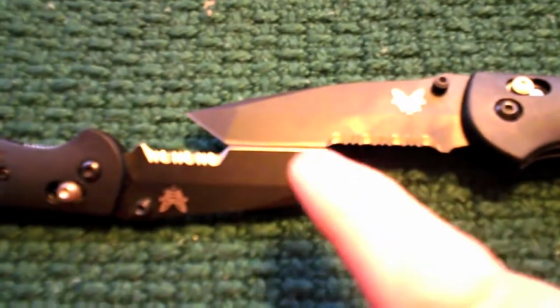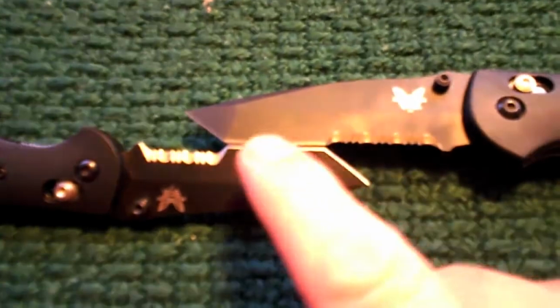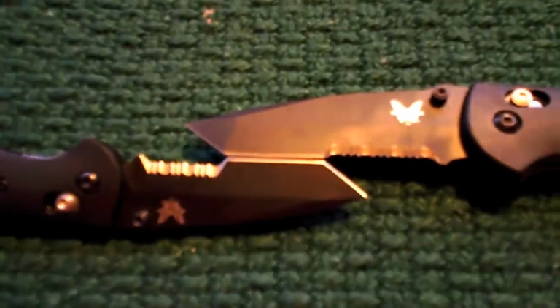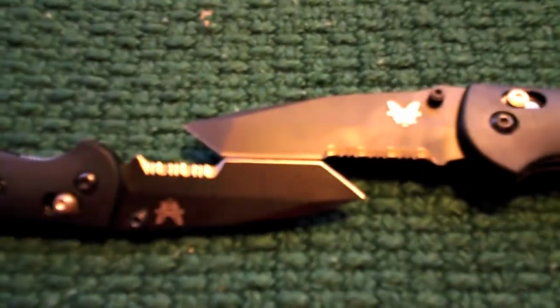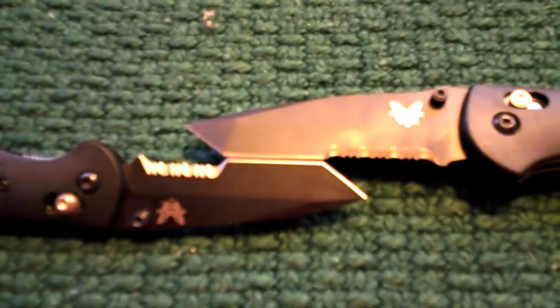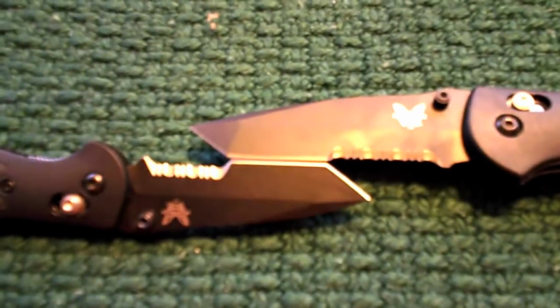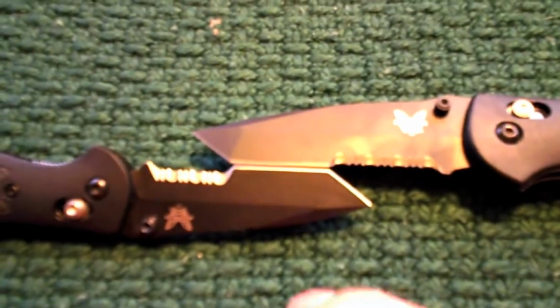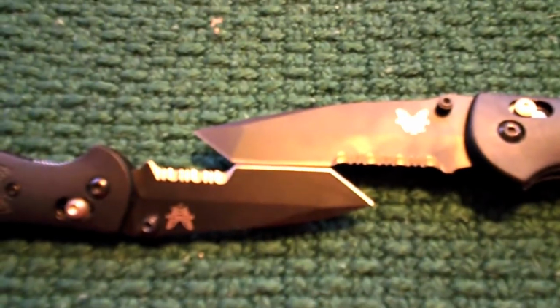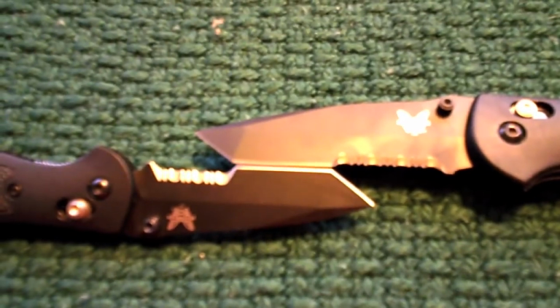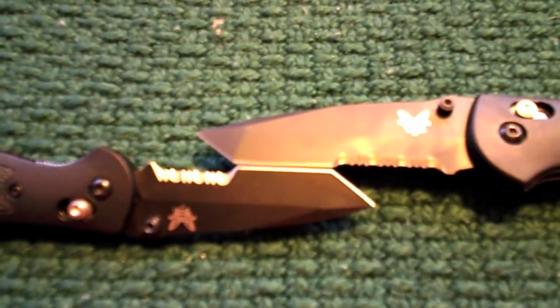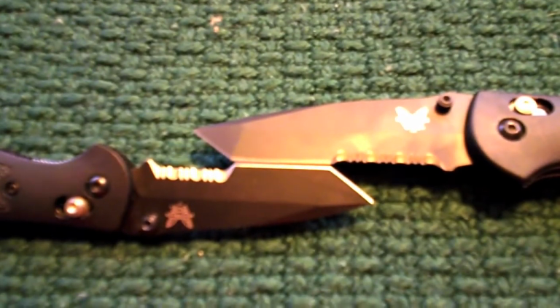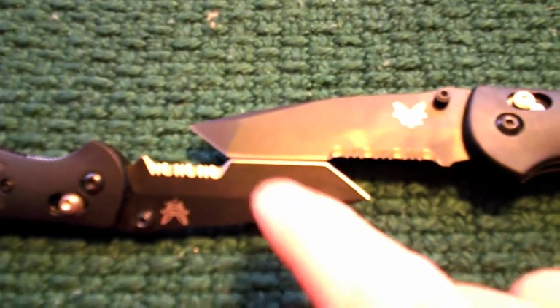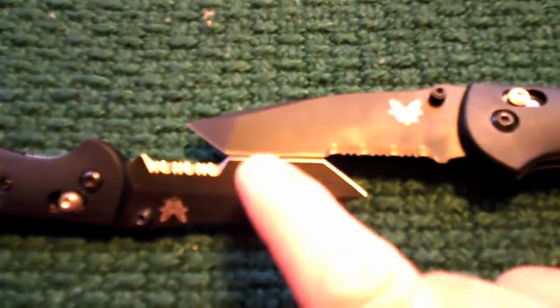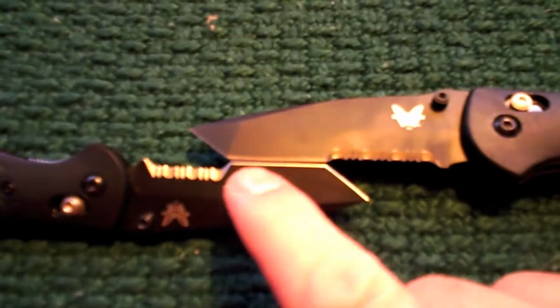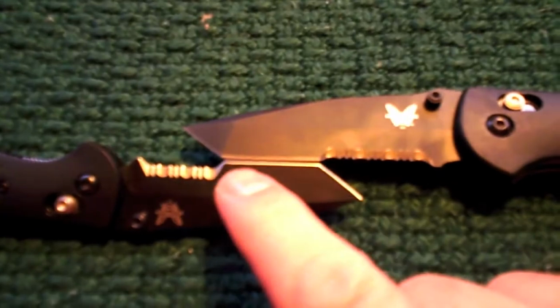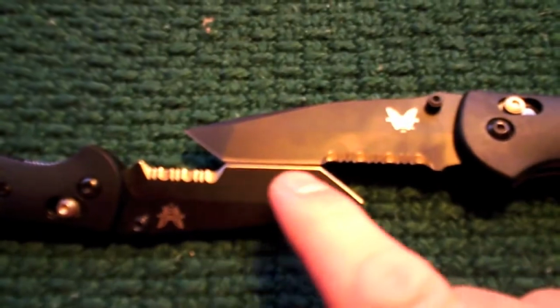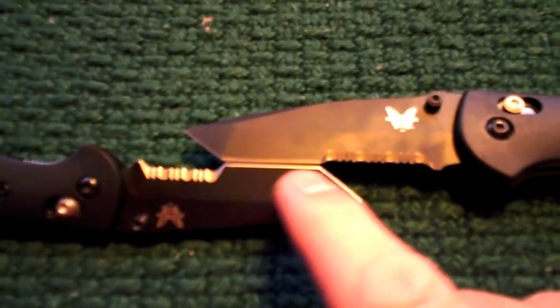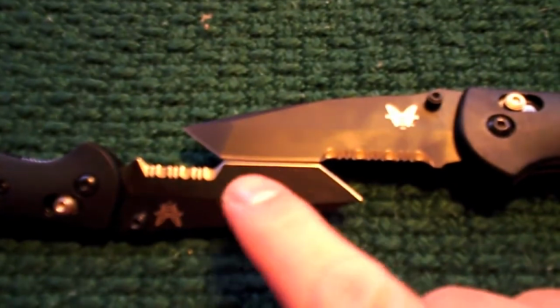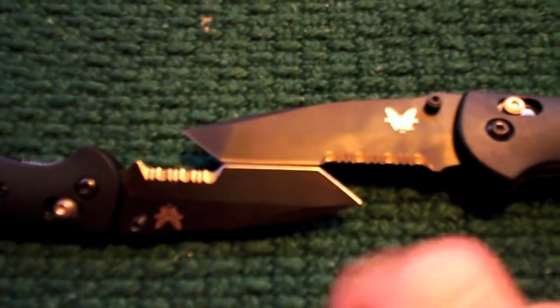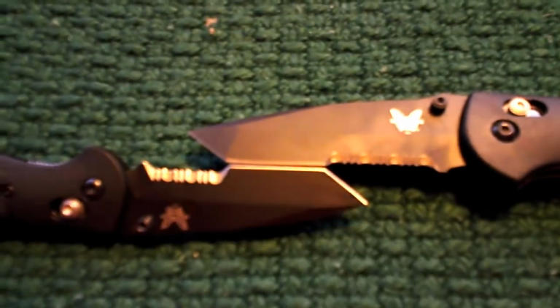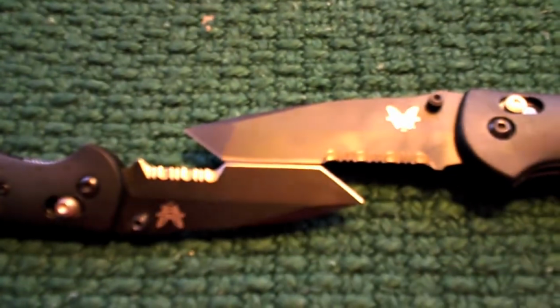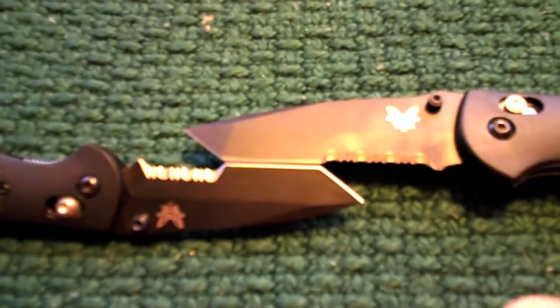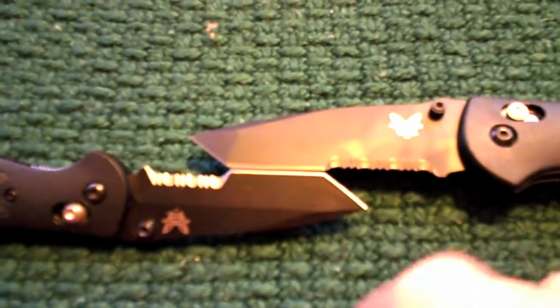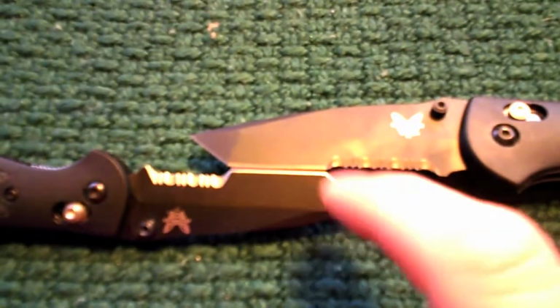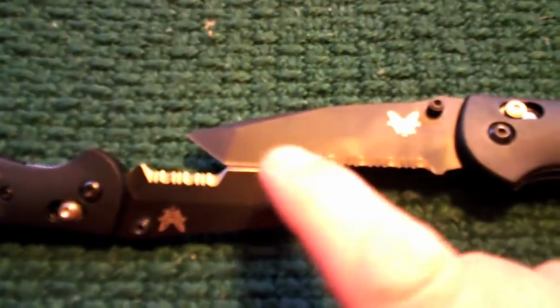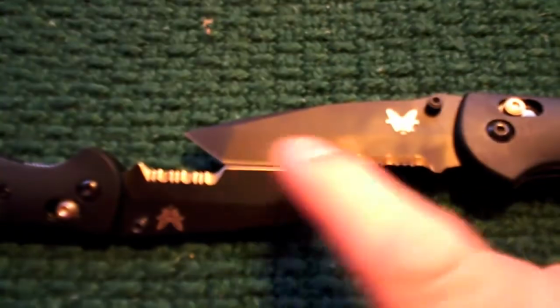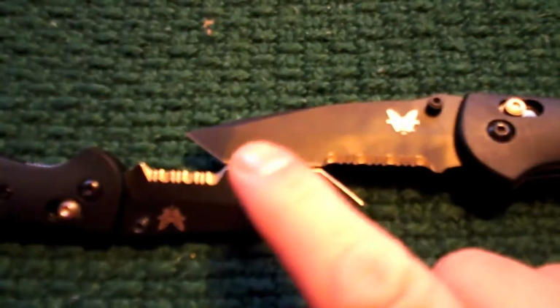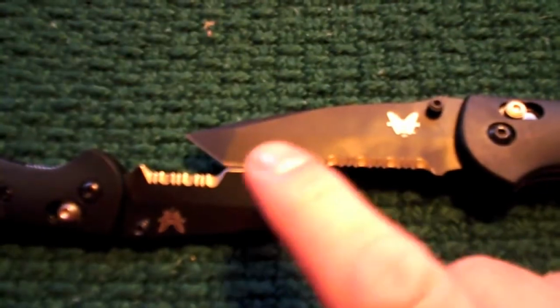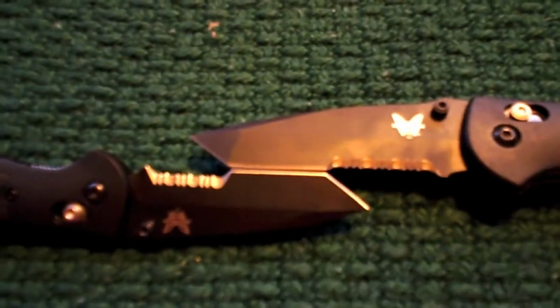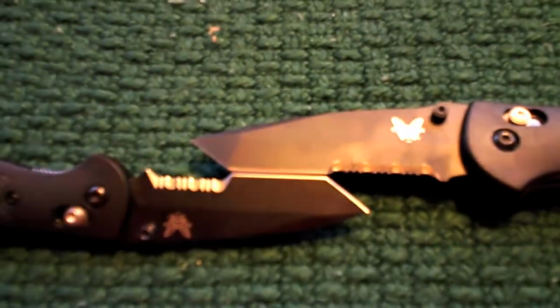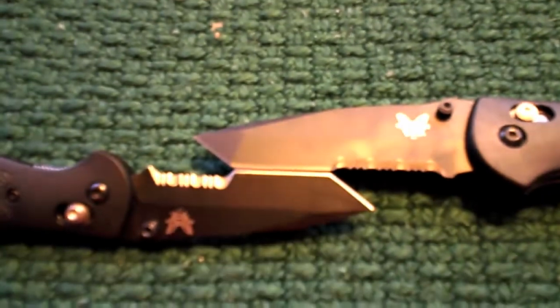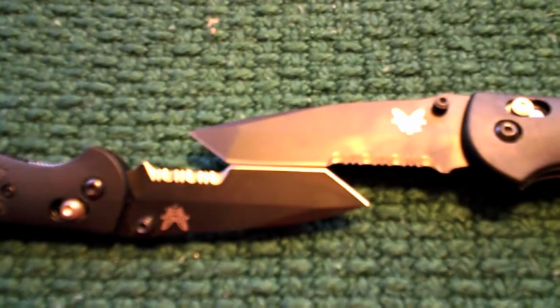I tried to measure it with a ruler — and I apologize for the metric folks — but it is about 1-1/8 inches on the Mini and about 1-3/16 on the Full-Size.